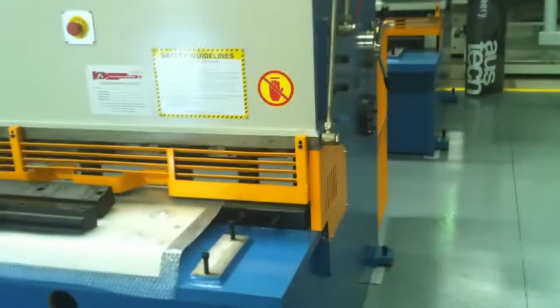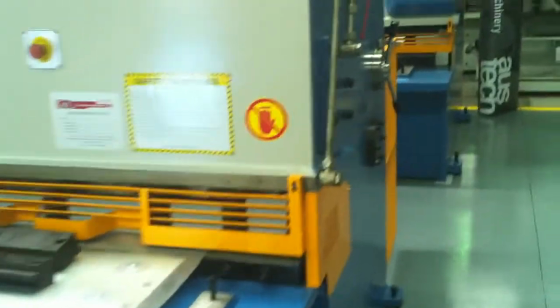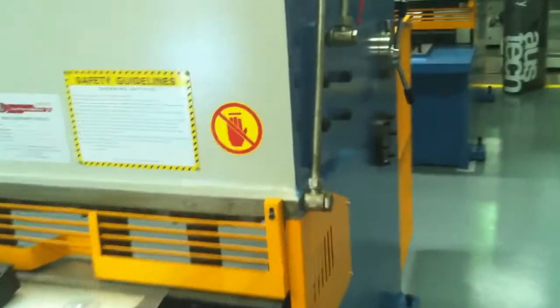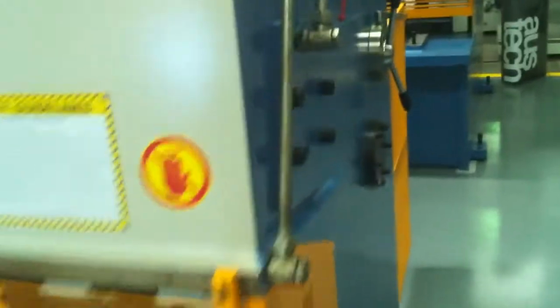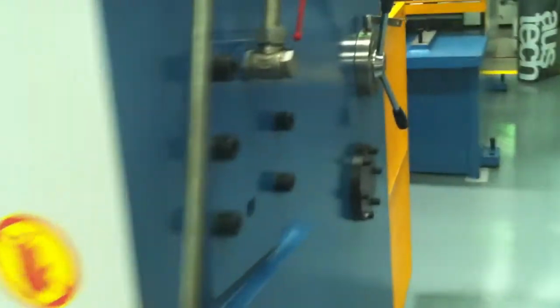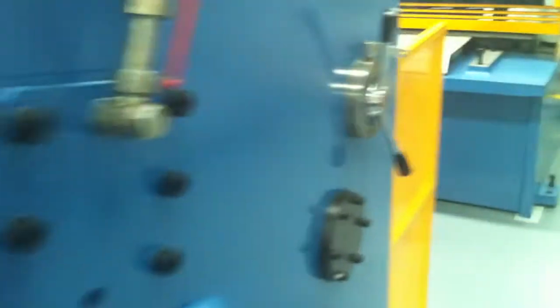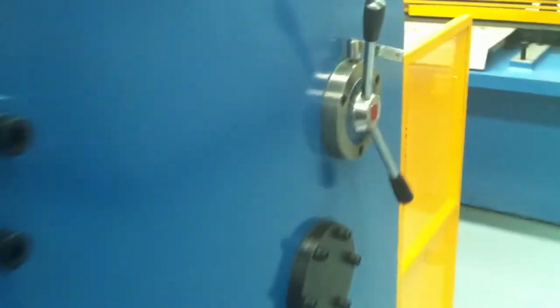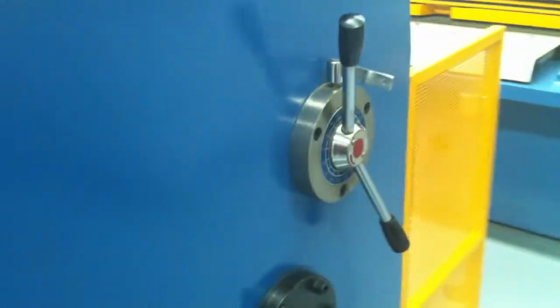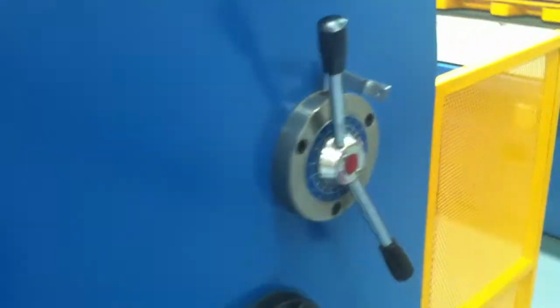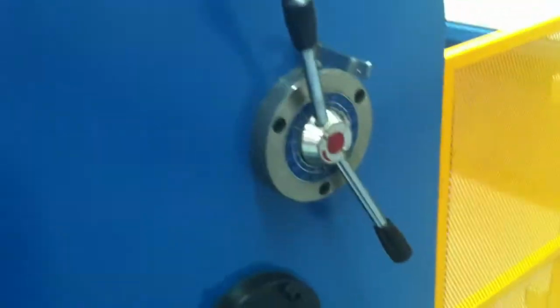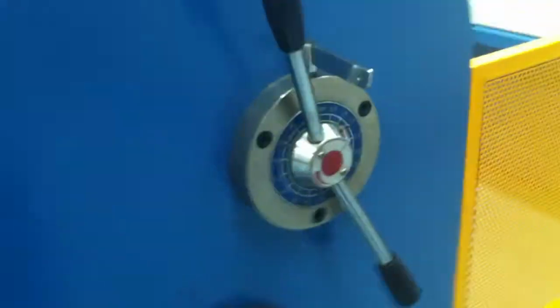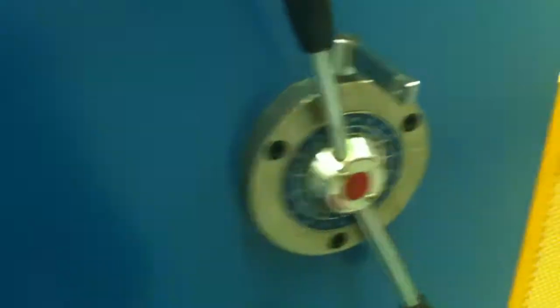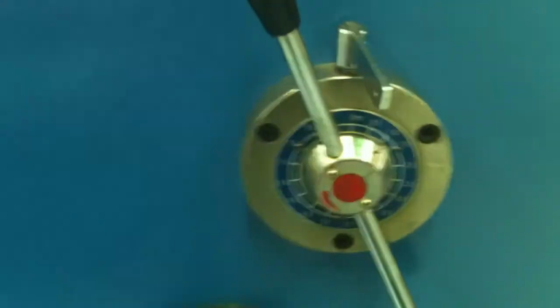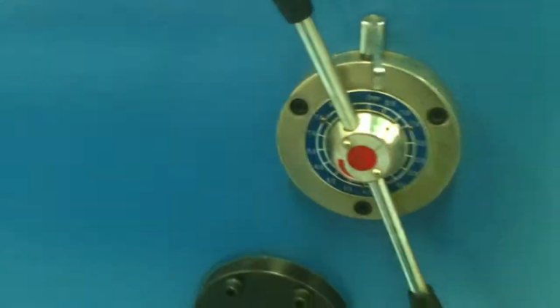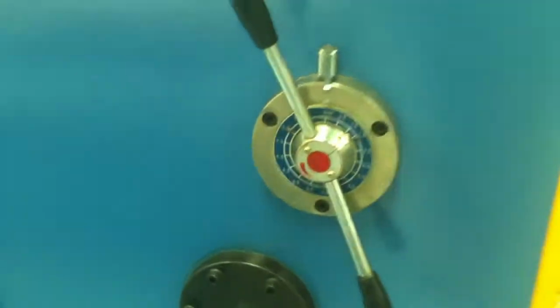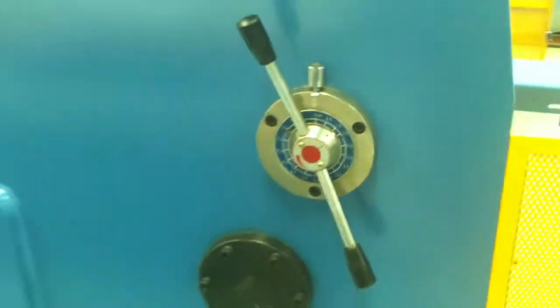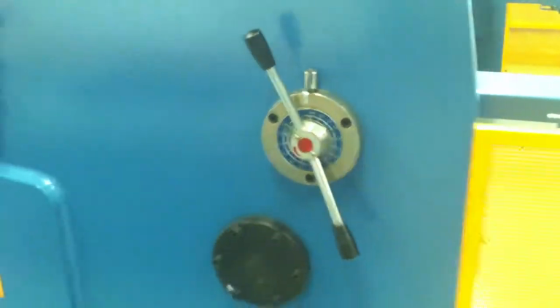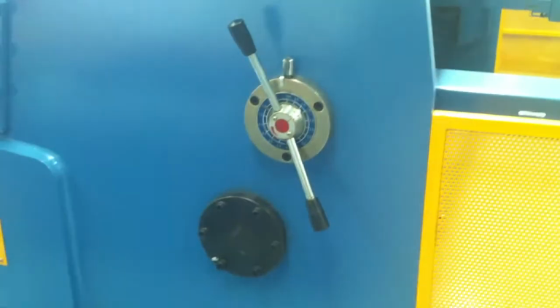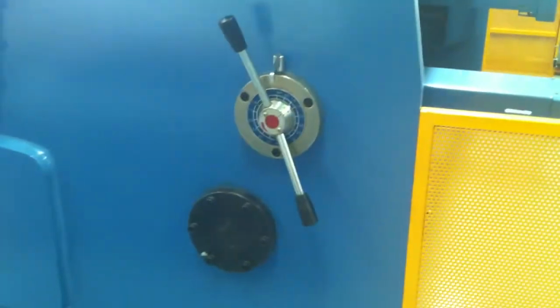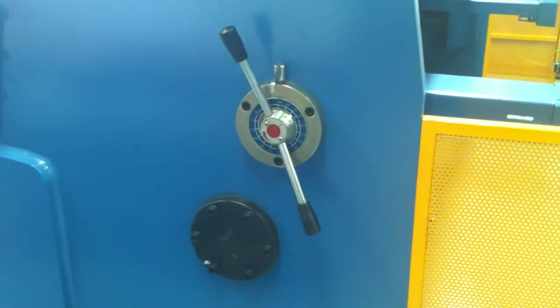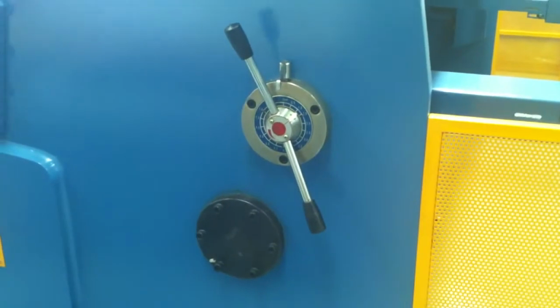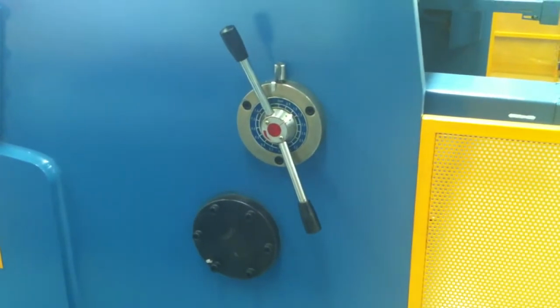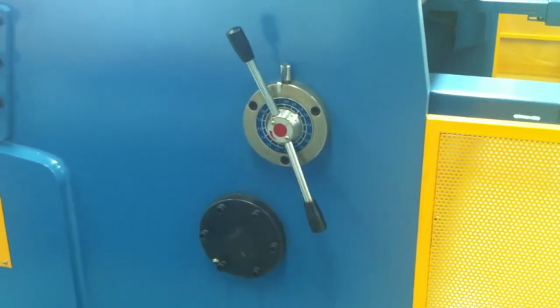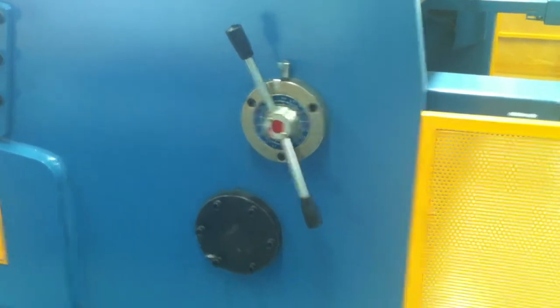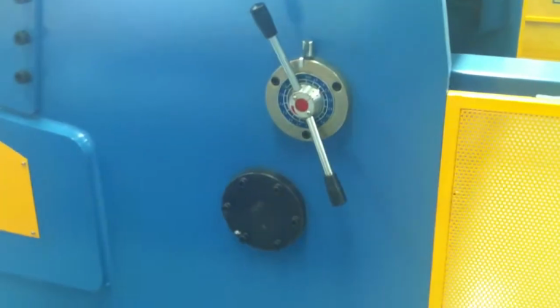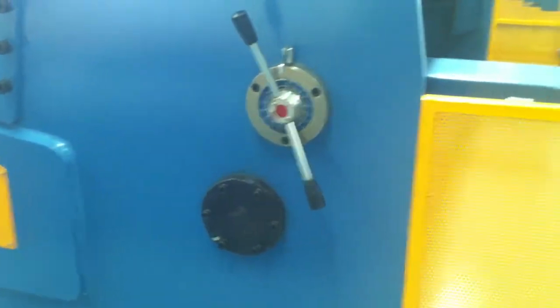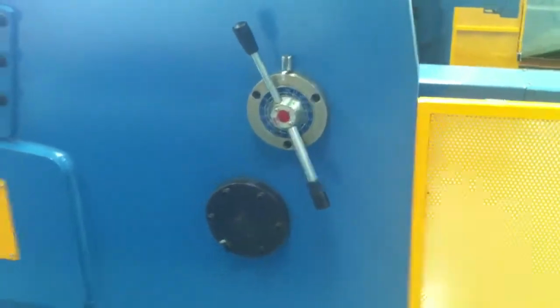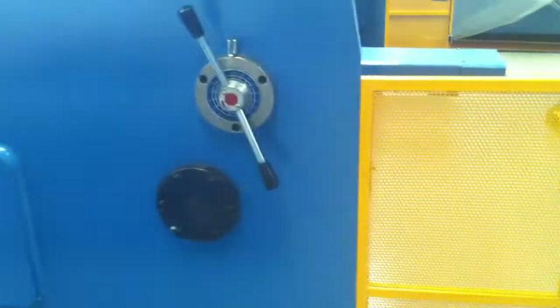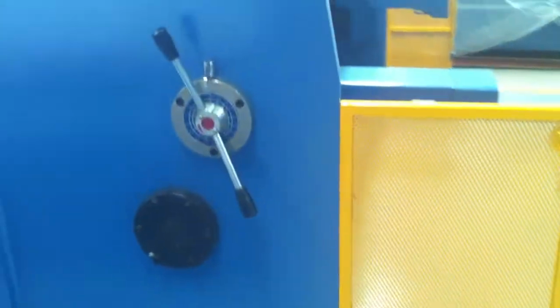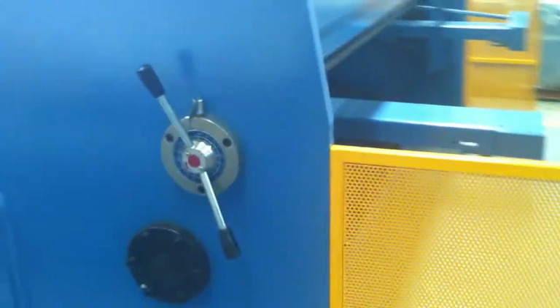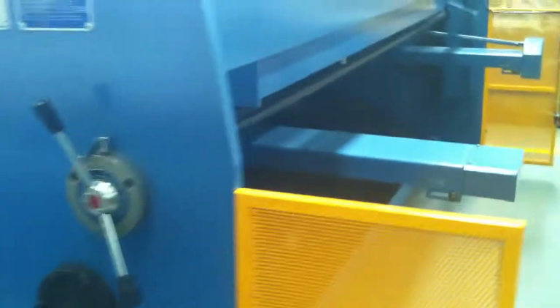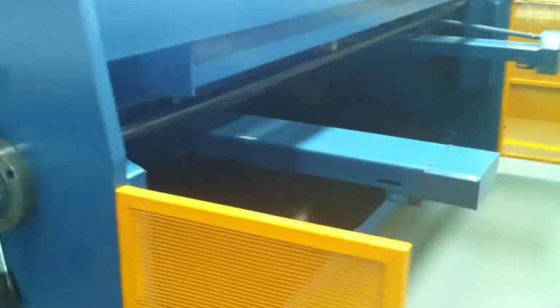On the right hand side here we've got a quick action gap setting, which gives you an ongoing nice clean cut edge on all your materials.